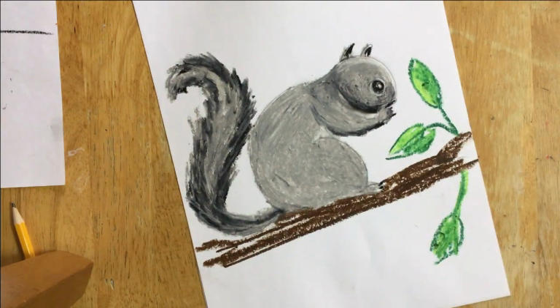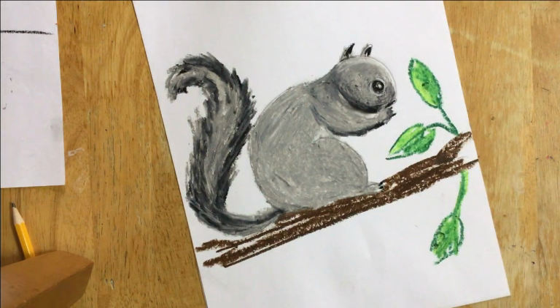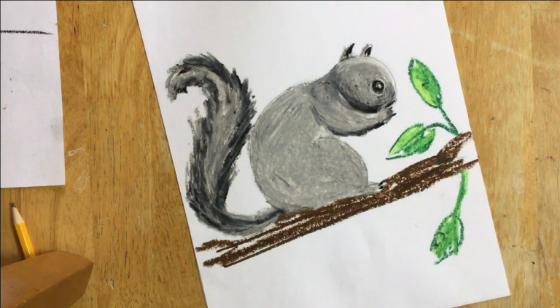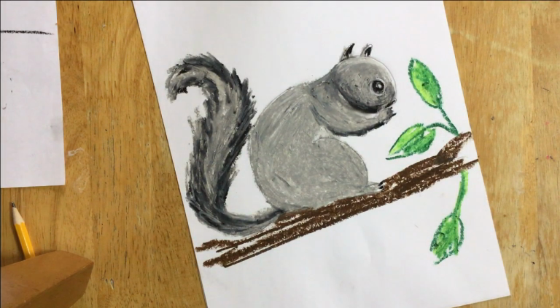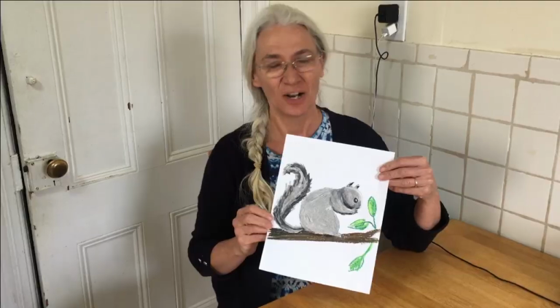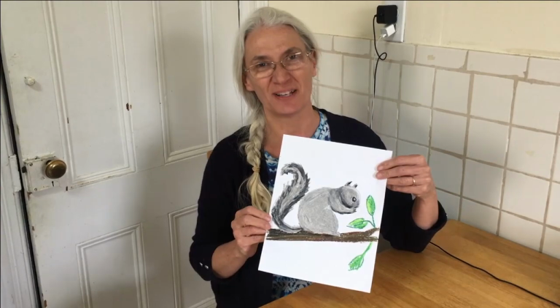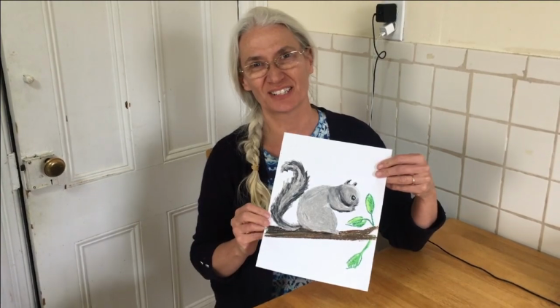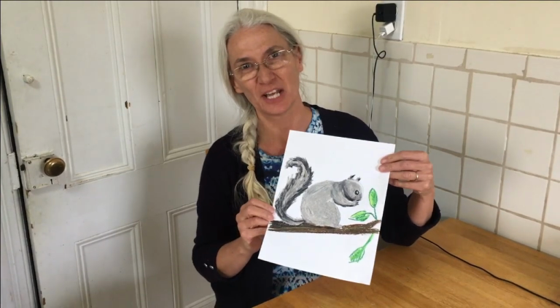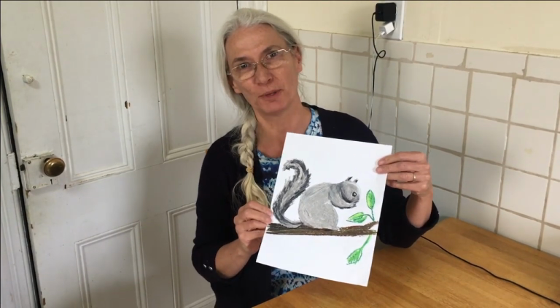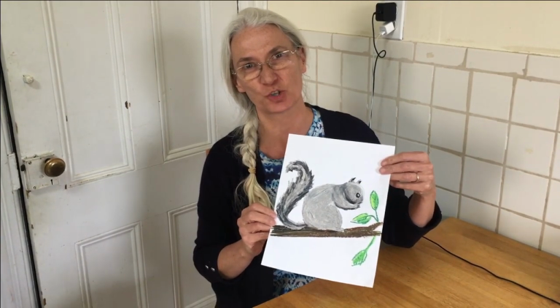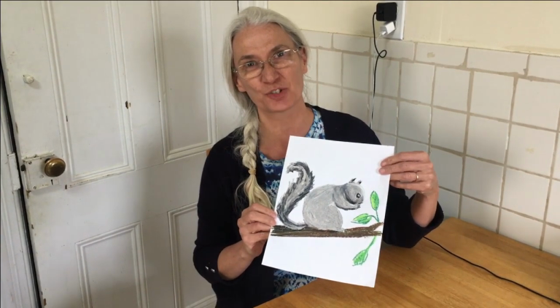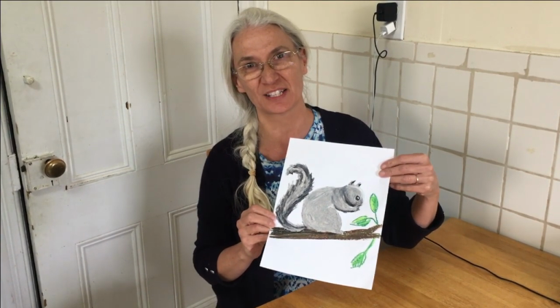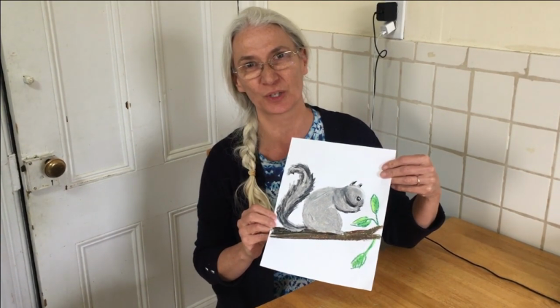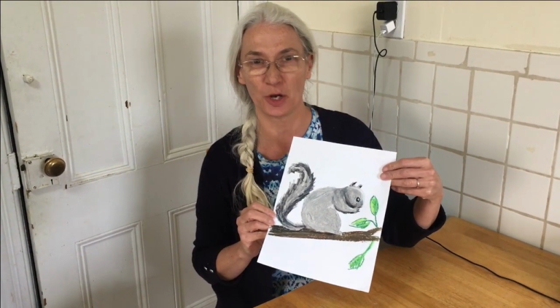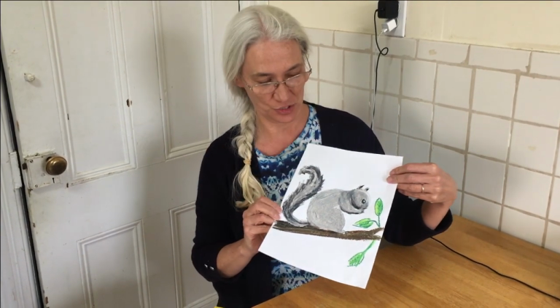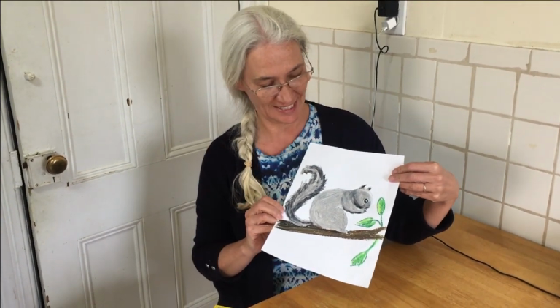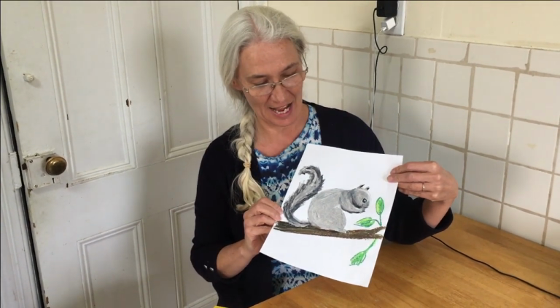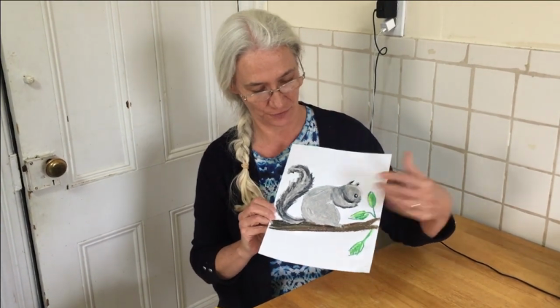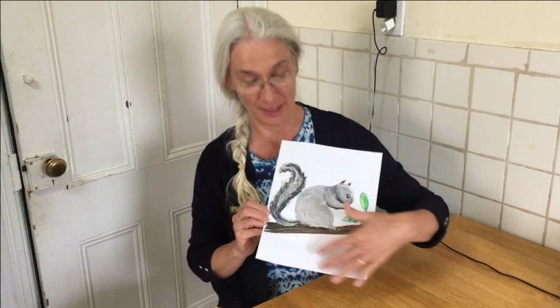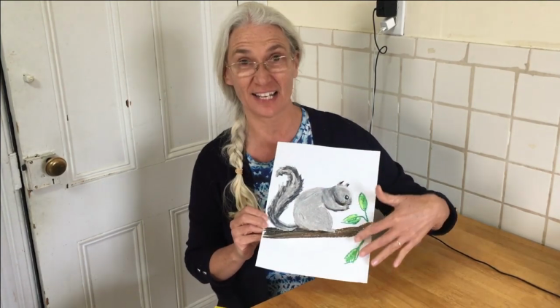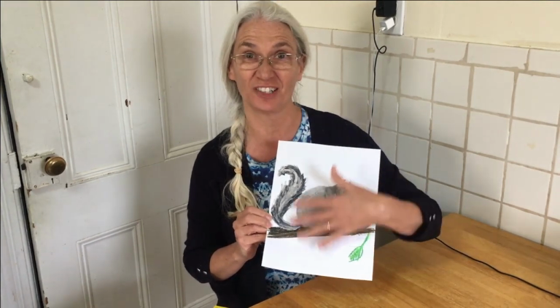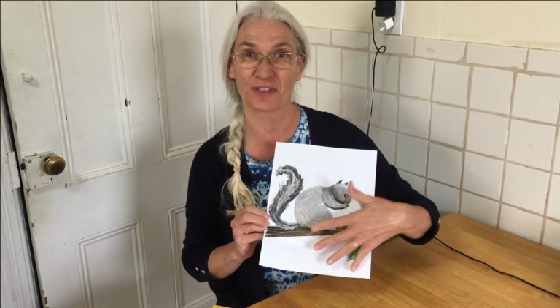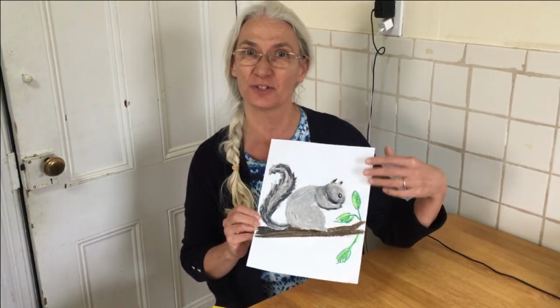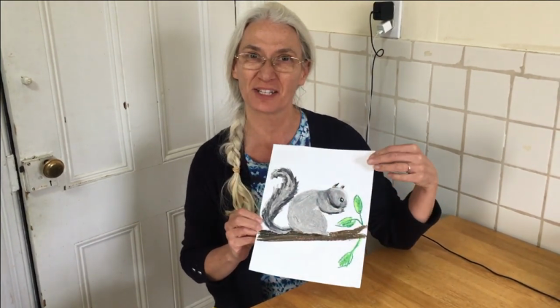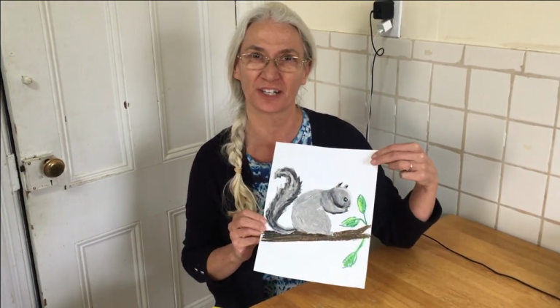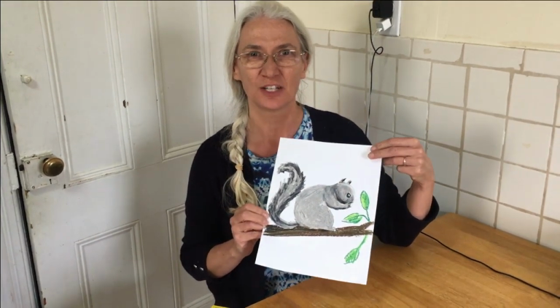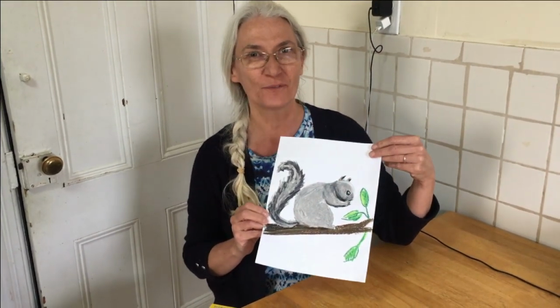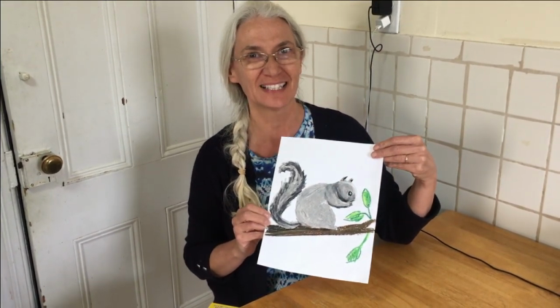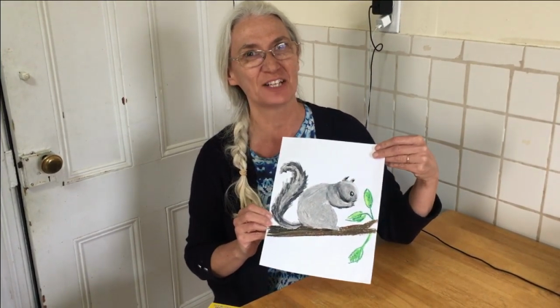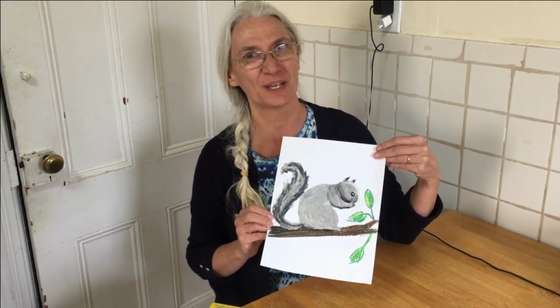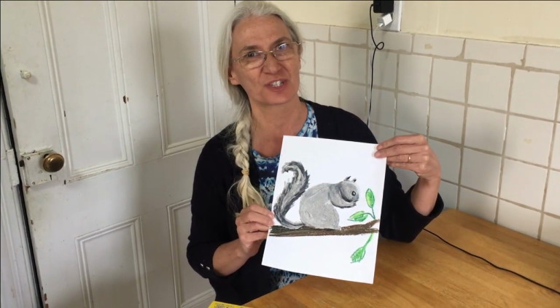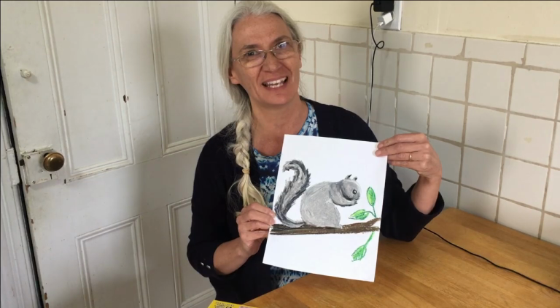Have fun! Okay boys and girls, I really hope you enjoyed drawing the squirrel. I hope you enjoyed seeing how to fill your page, color everything, and do your best work. Don't forget to send your pictures to me.